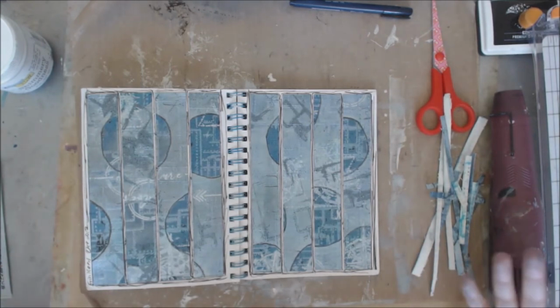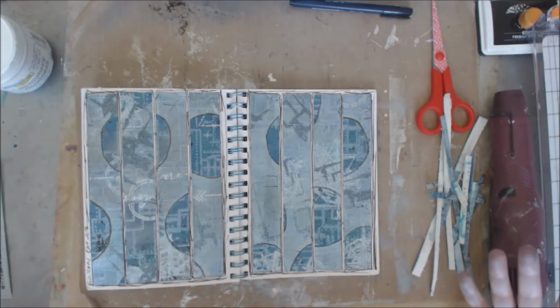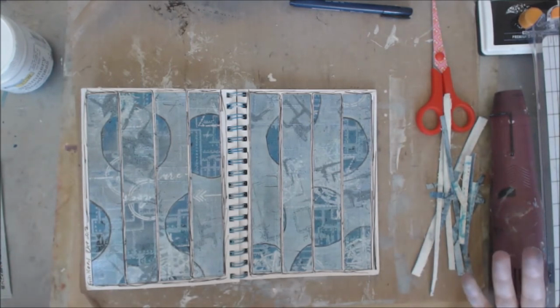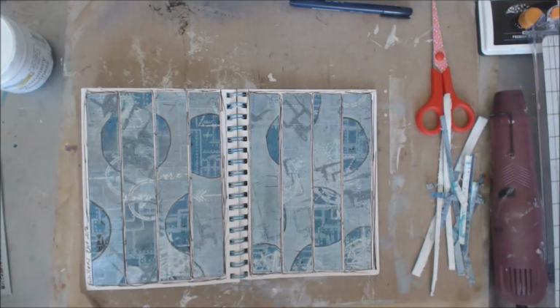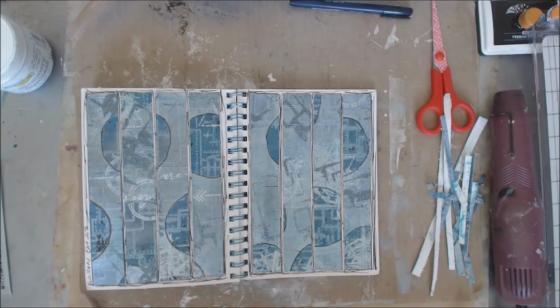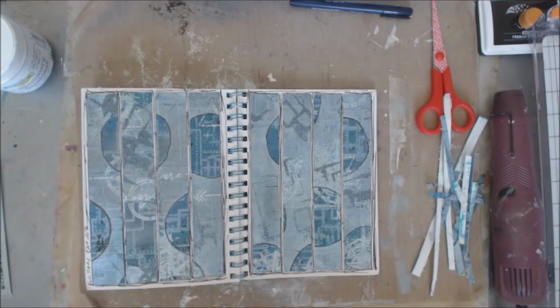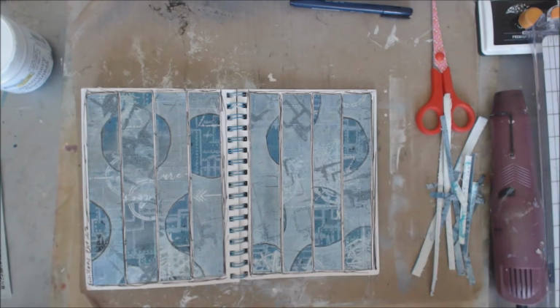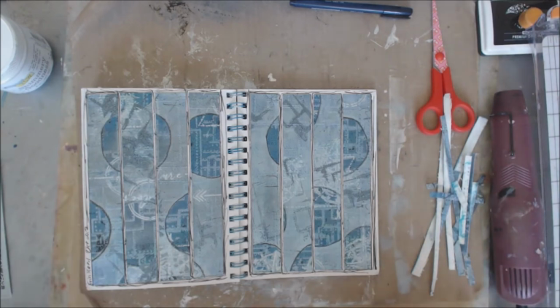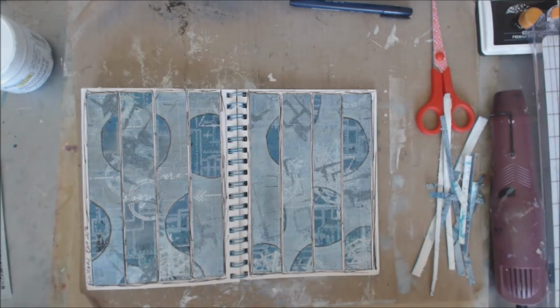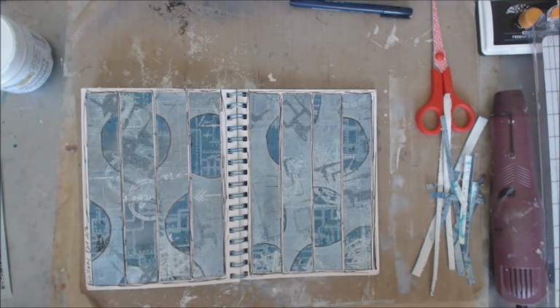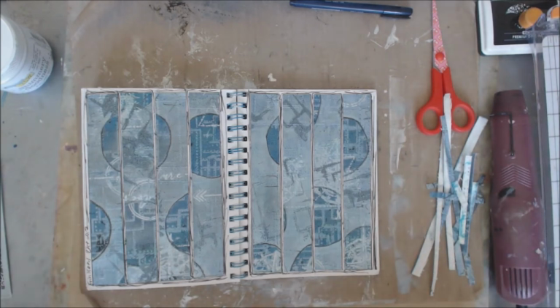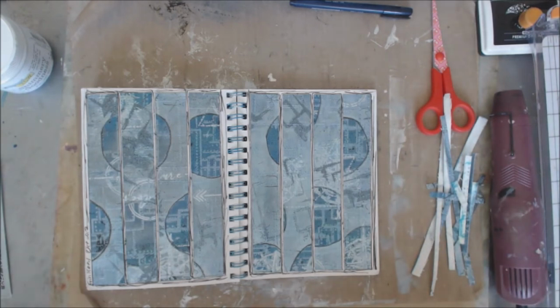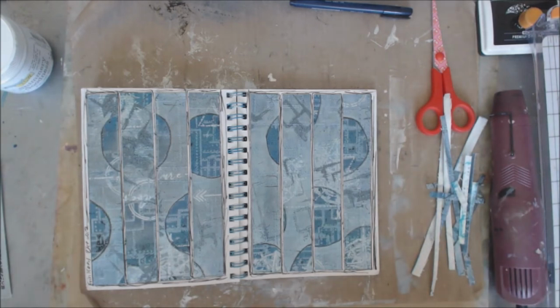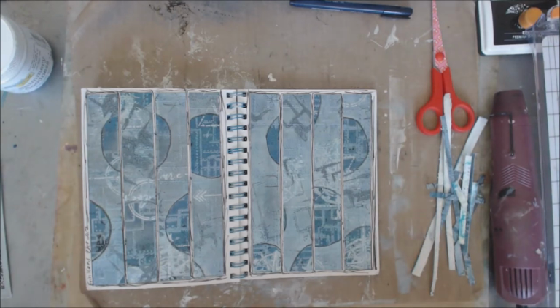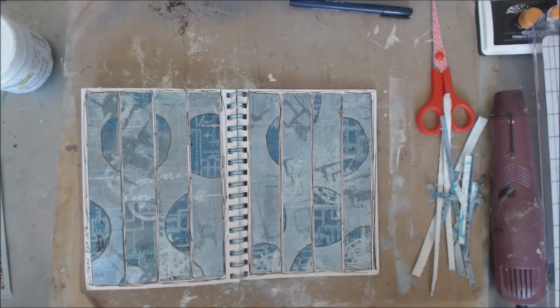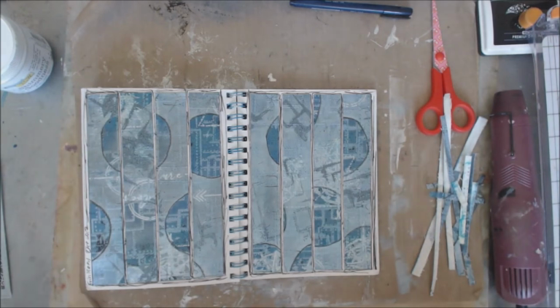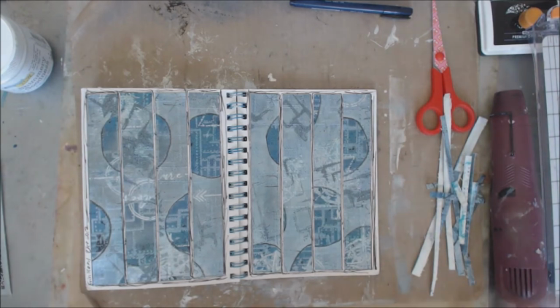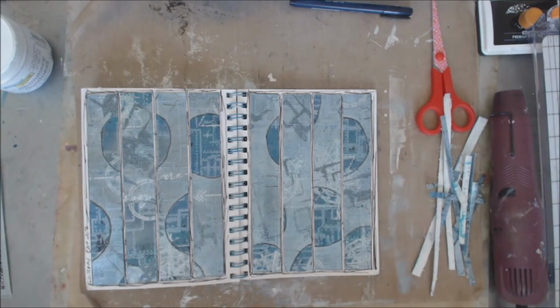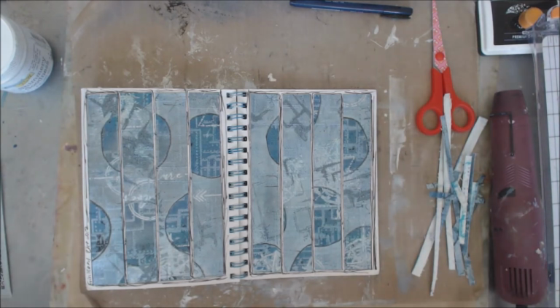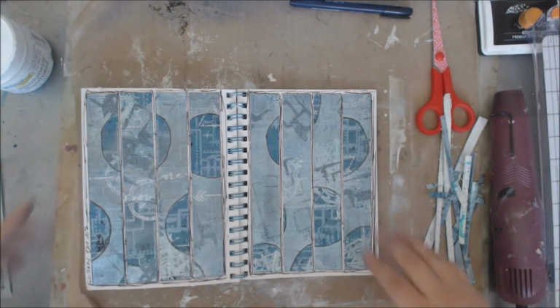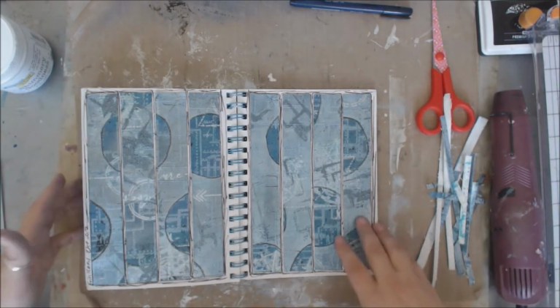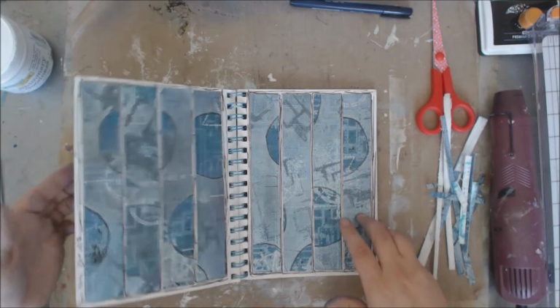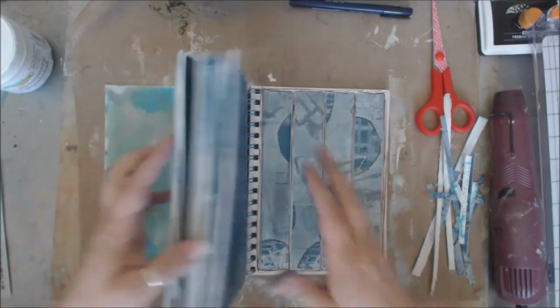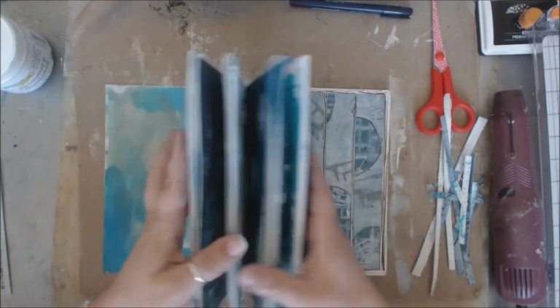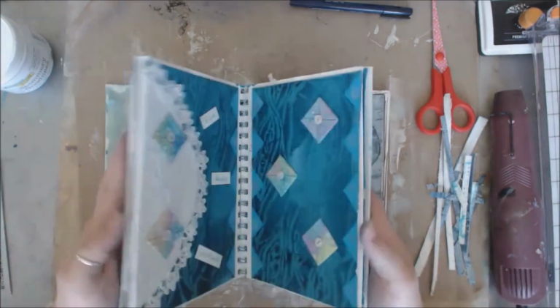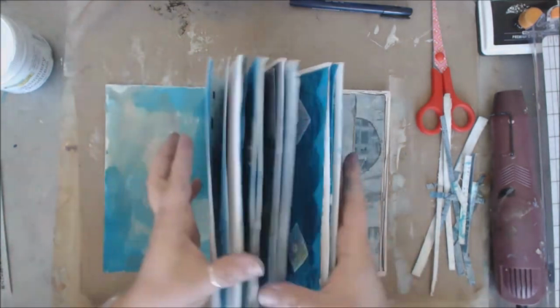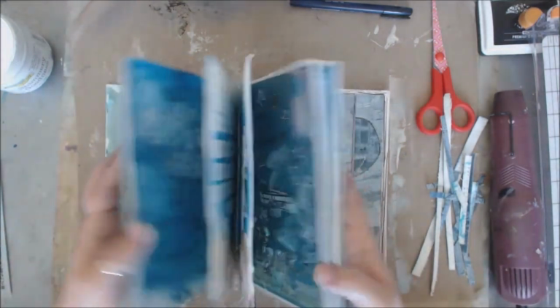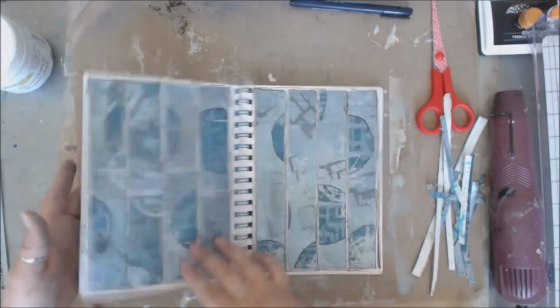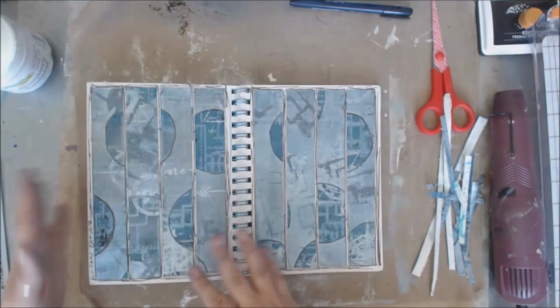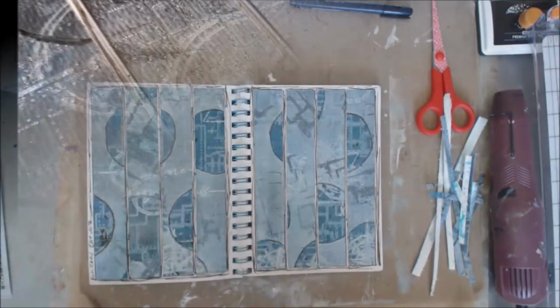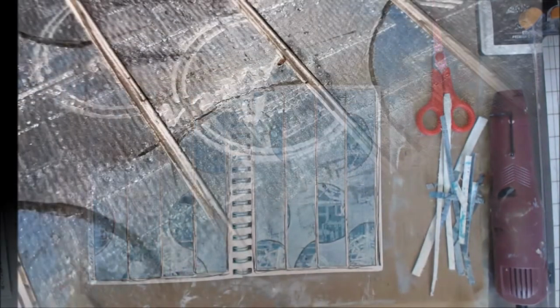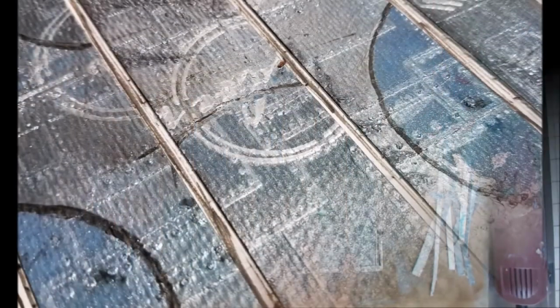Thanks for stopping by and checking out my cool art journal page for the Tina Walker blue book. Stay tuned for the rest of it because then you get to see all the fun other pages in here — and there are some cool pages.